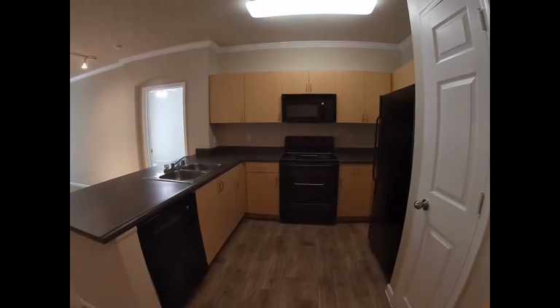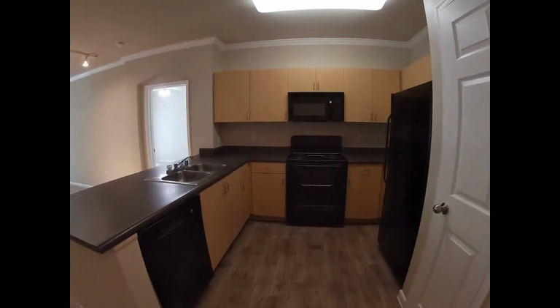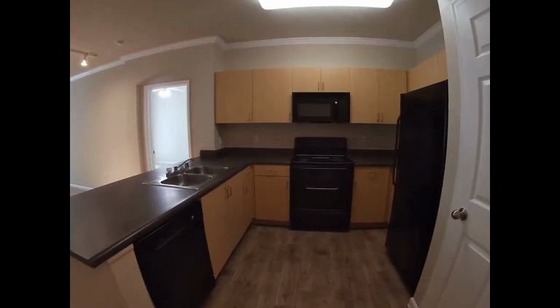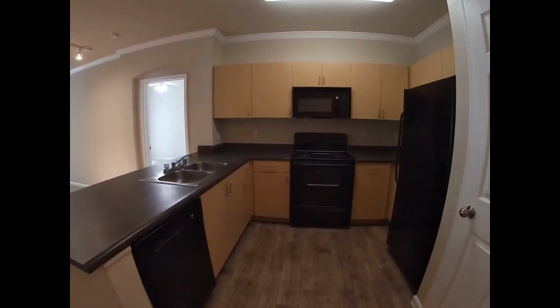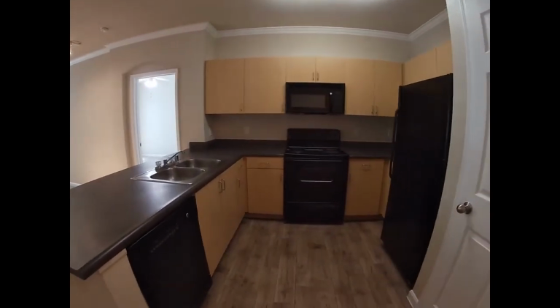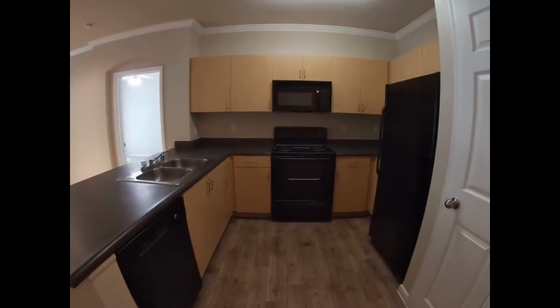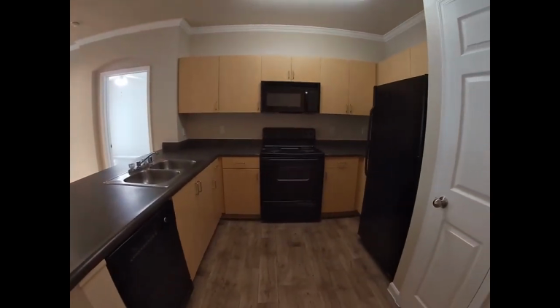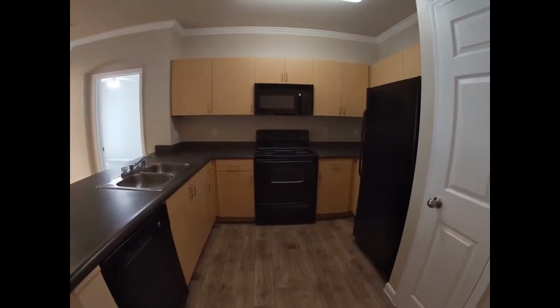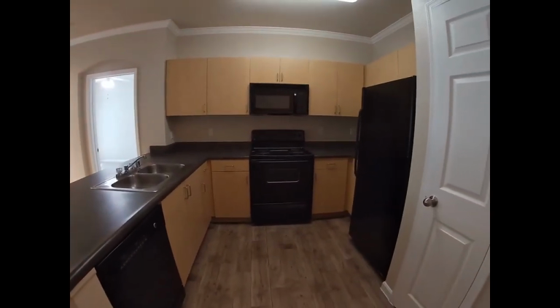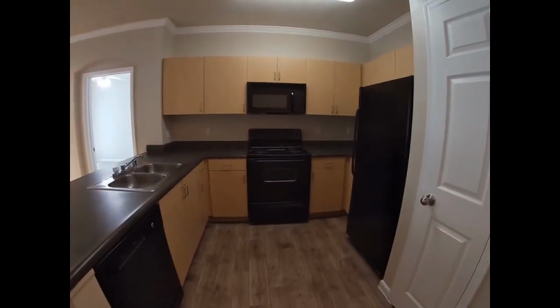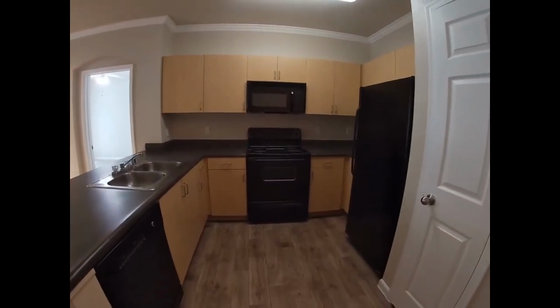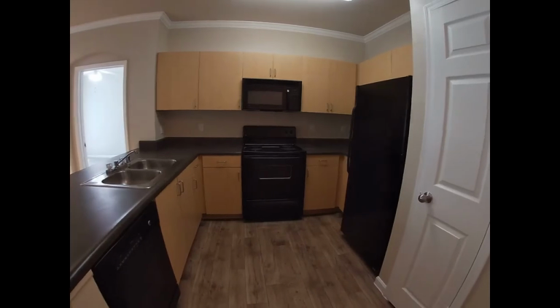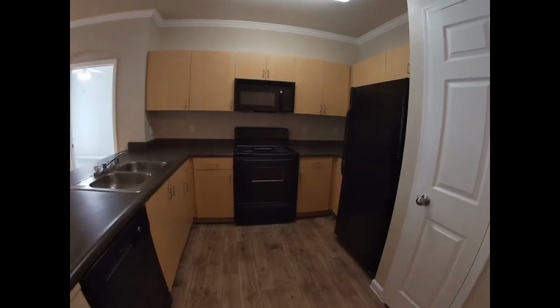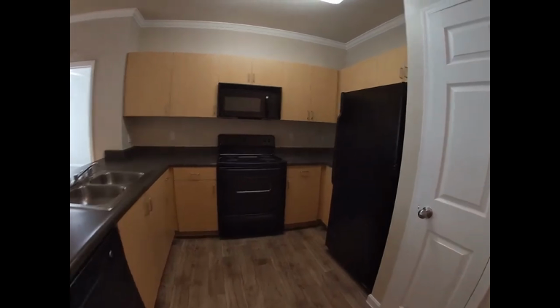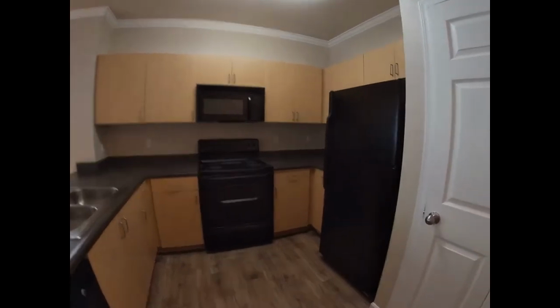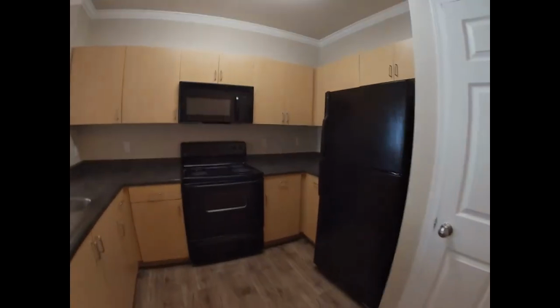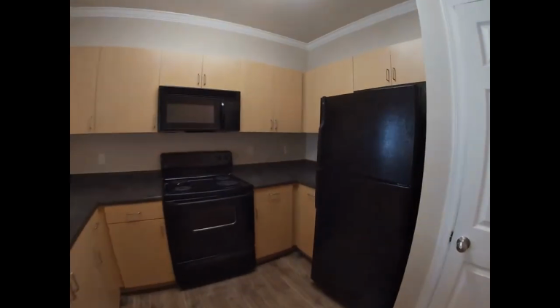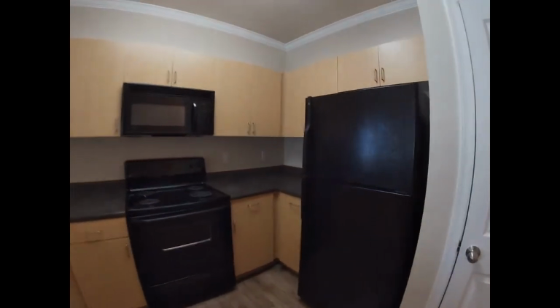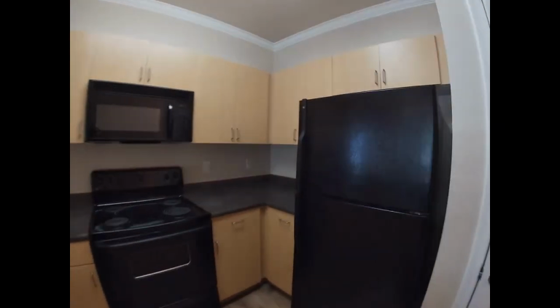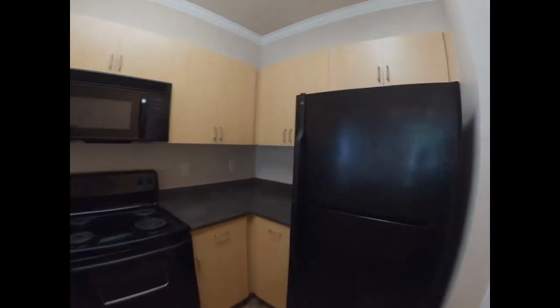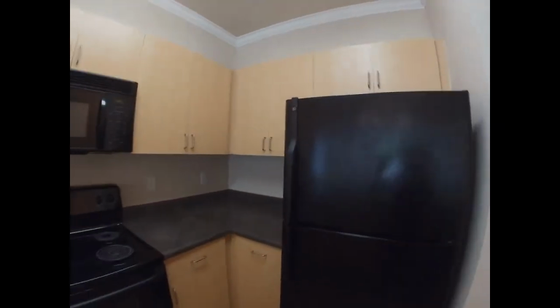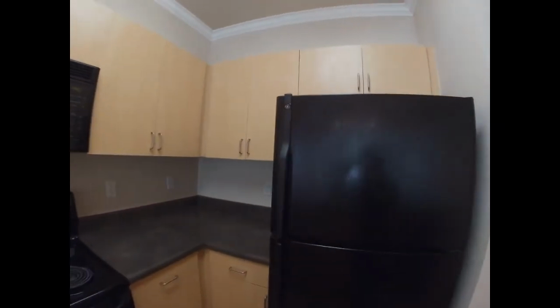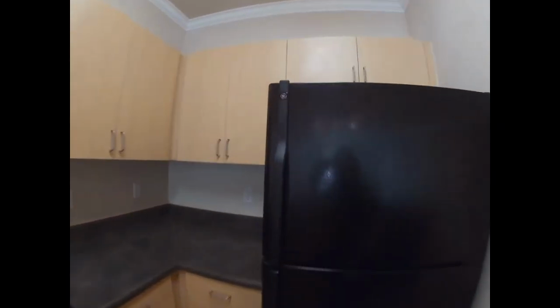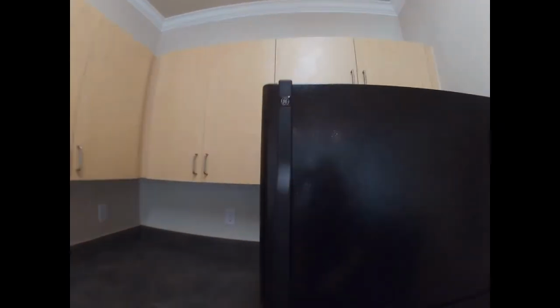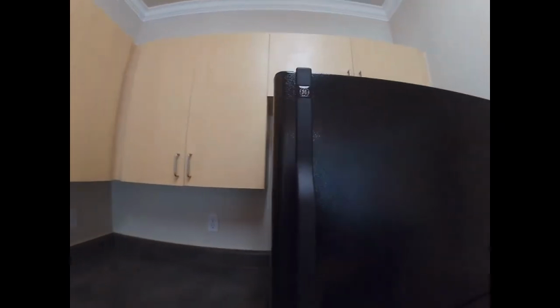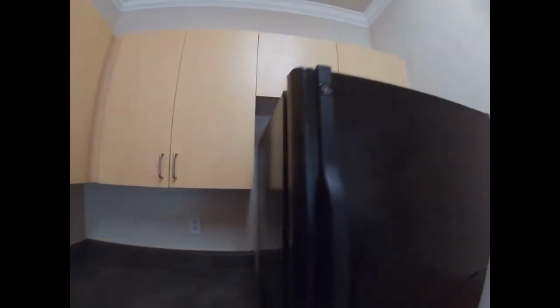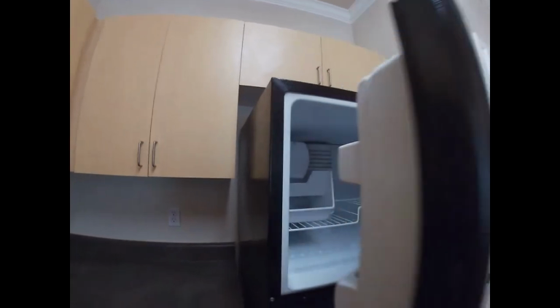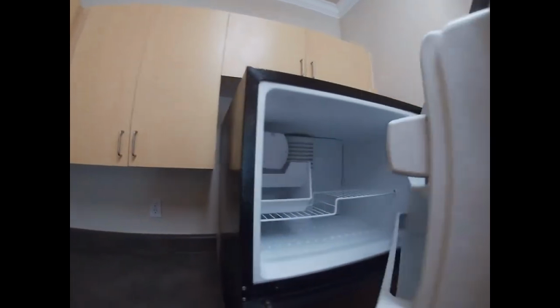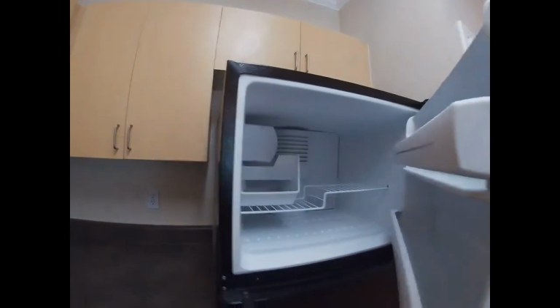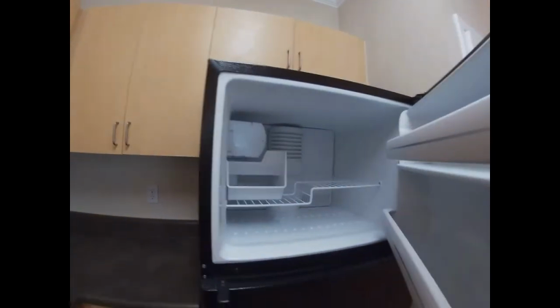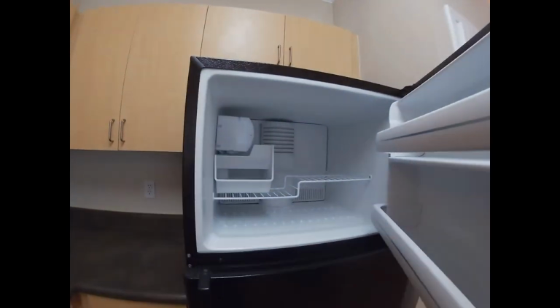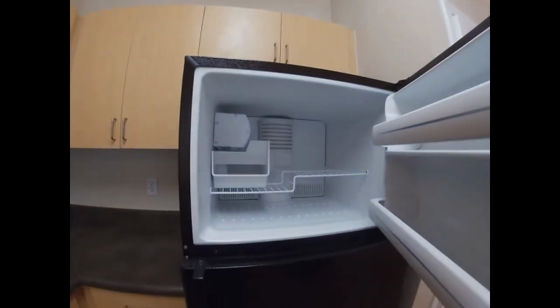The kitchen has a dishwasher, electric stove, microwave, and refrigerator slash freezer. The freezer does come with a built-in ice maker.